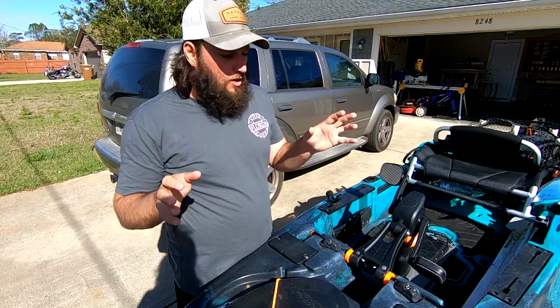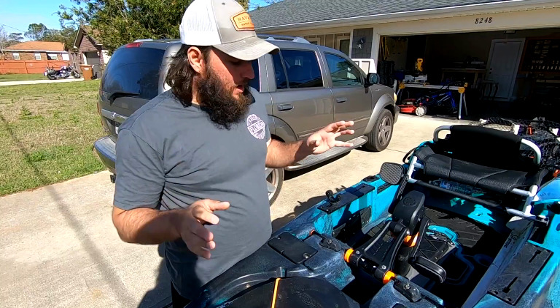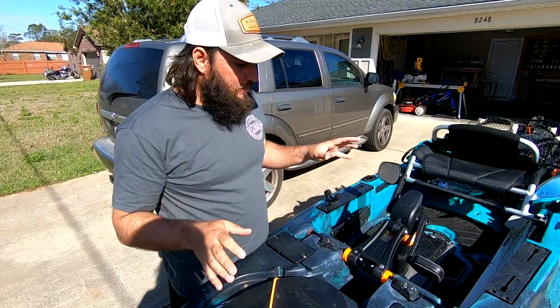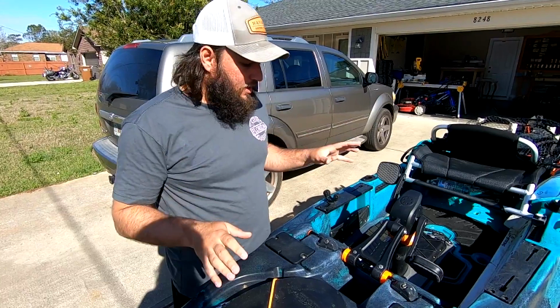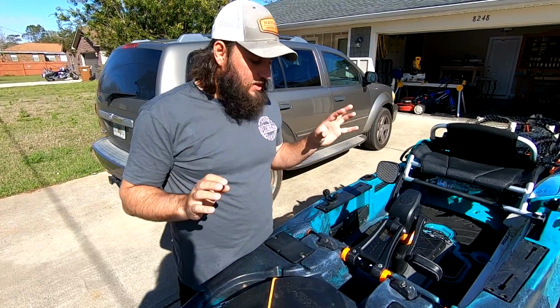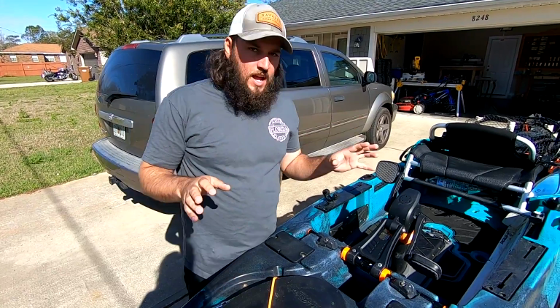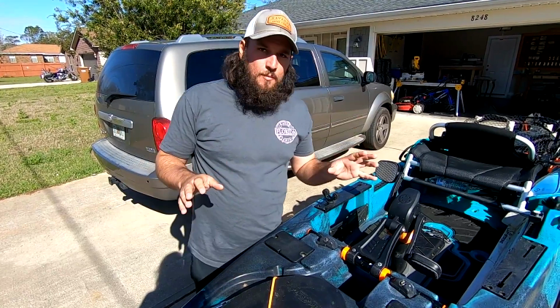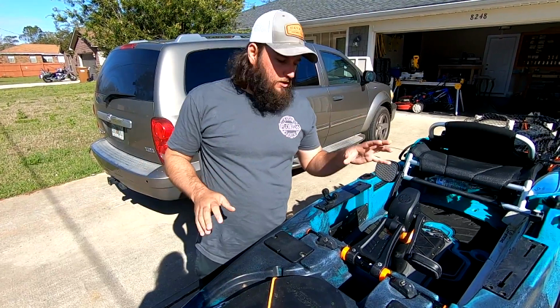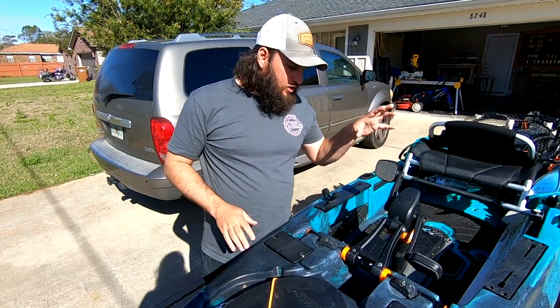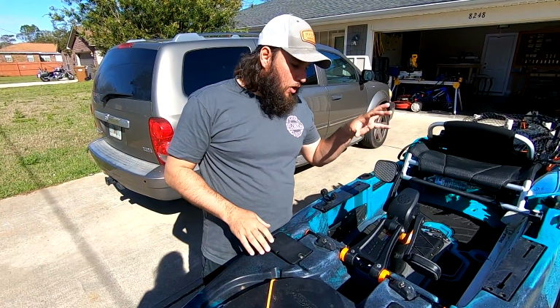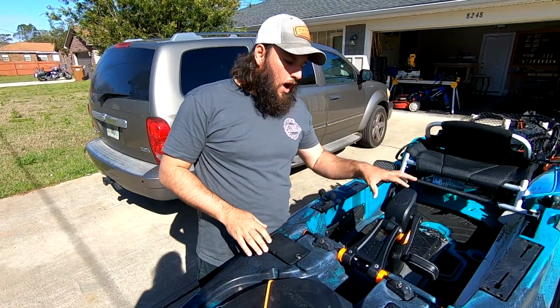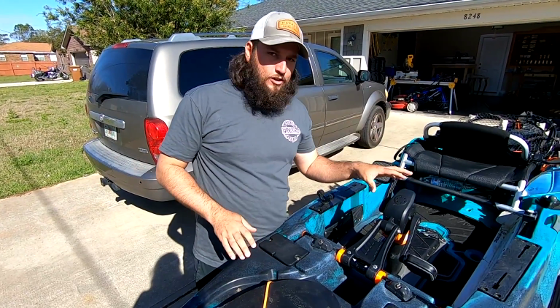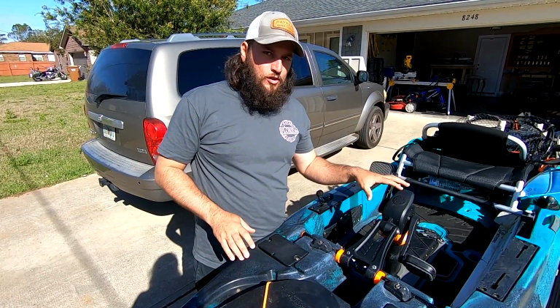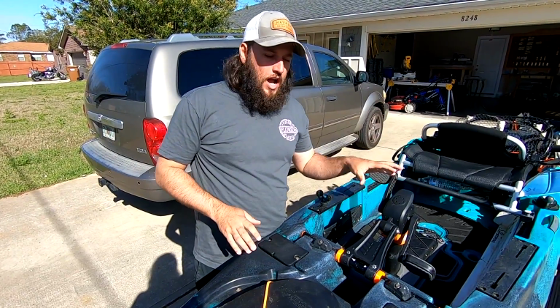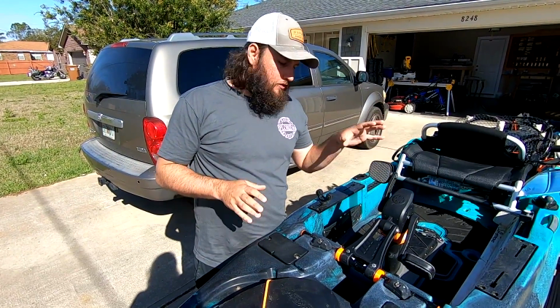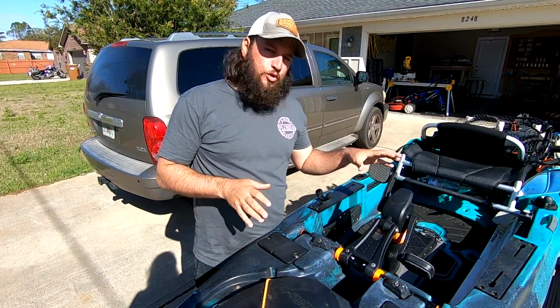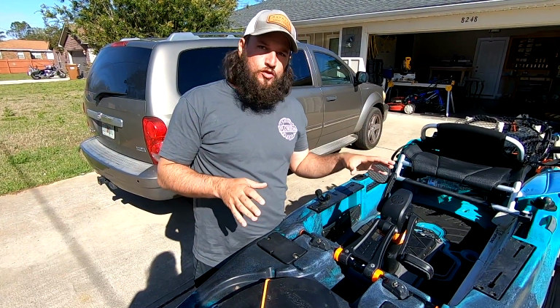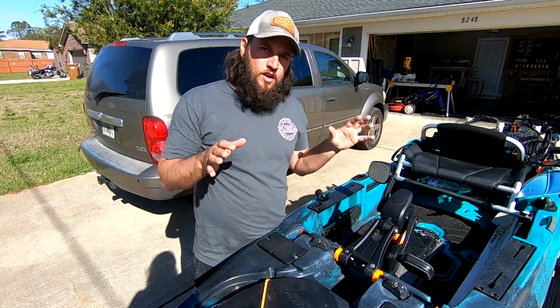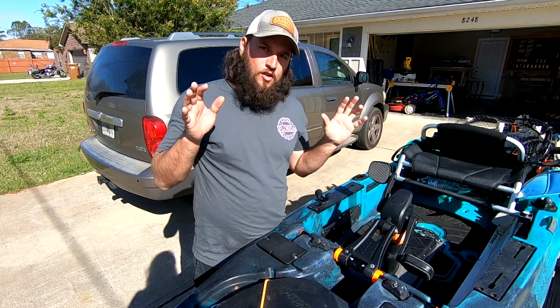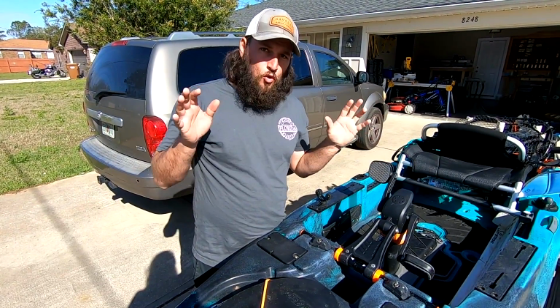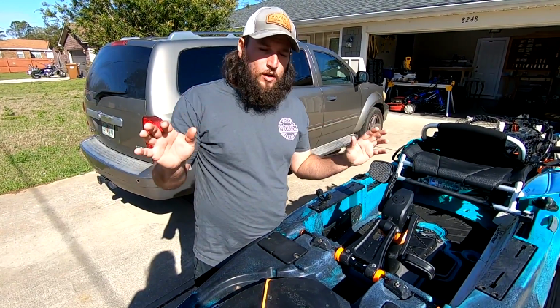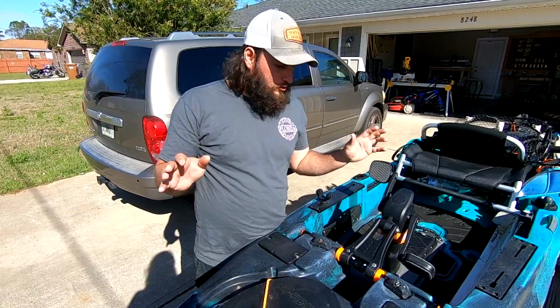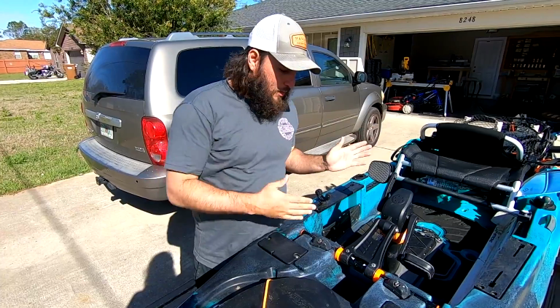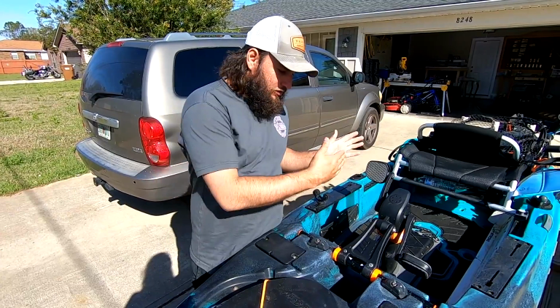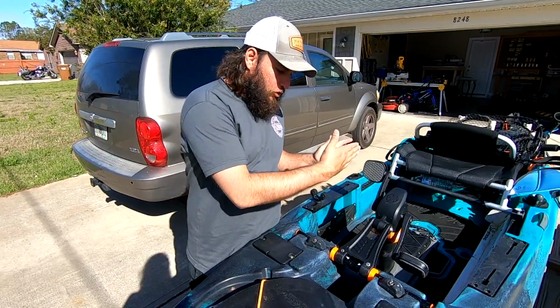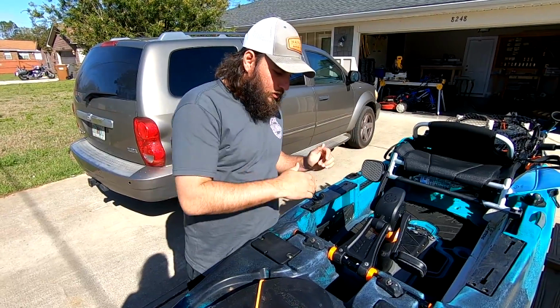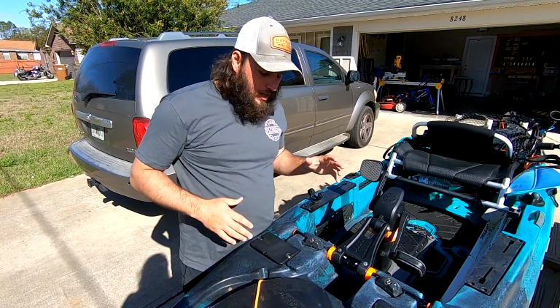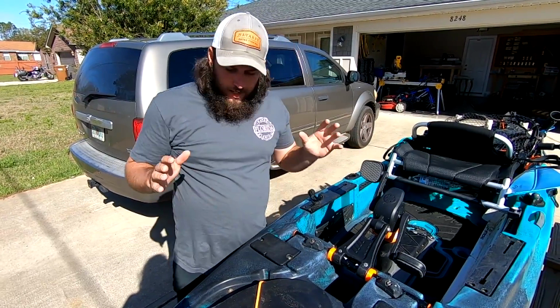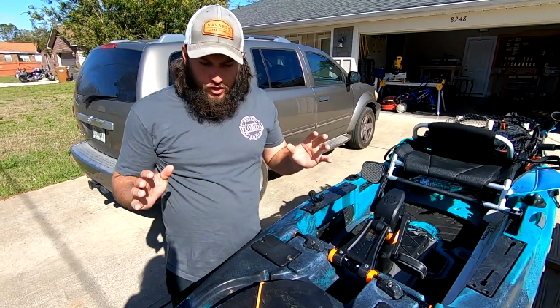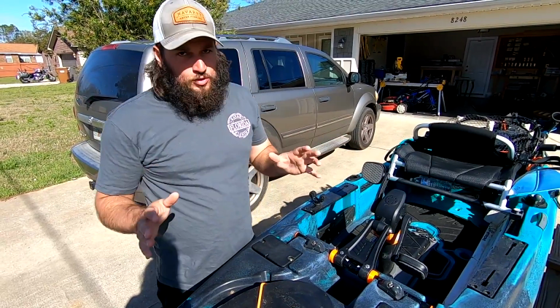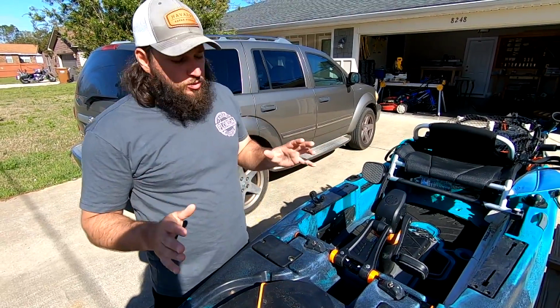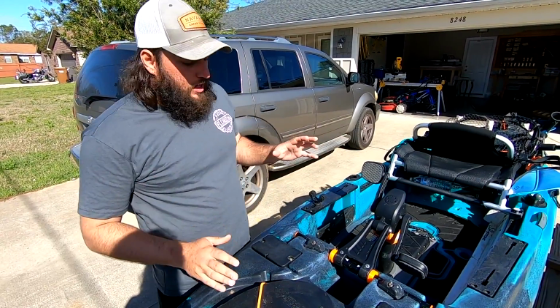All right, I'm Nick. Today I'm going to talk to you about why your drive moves or wiggles — why it does a little wiggle. Super simple.